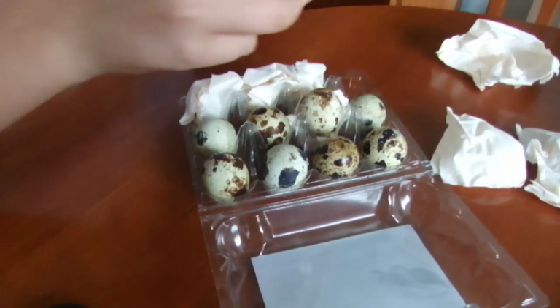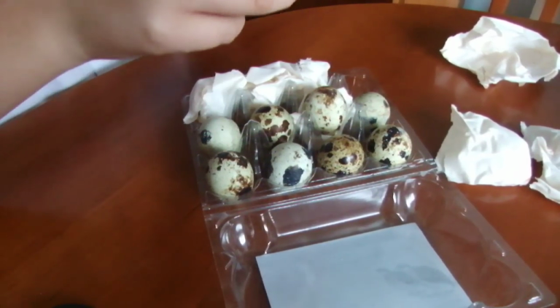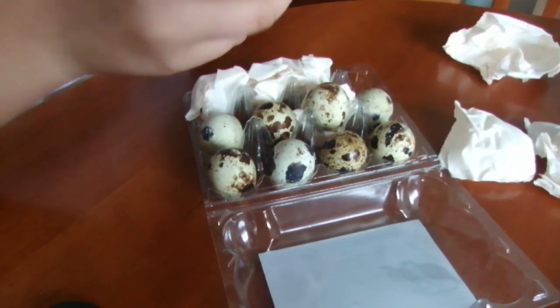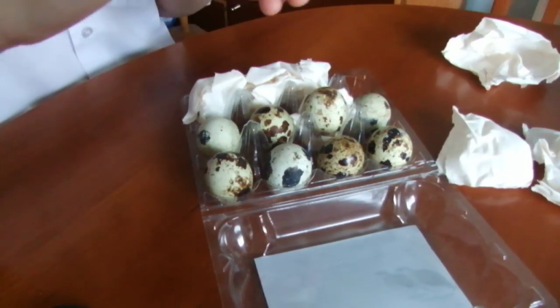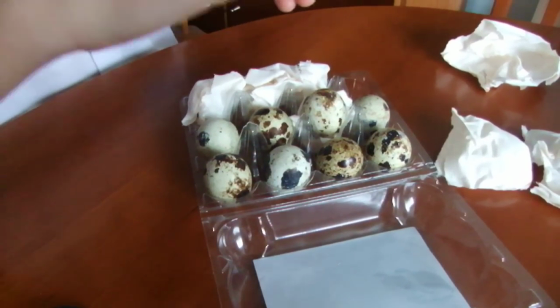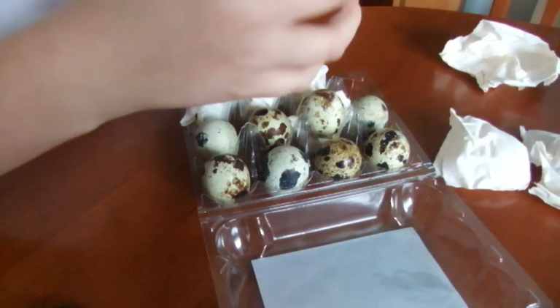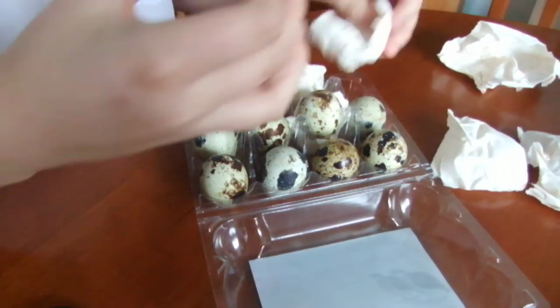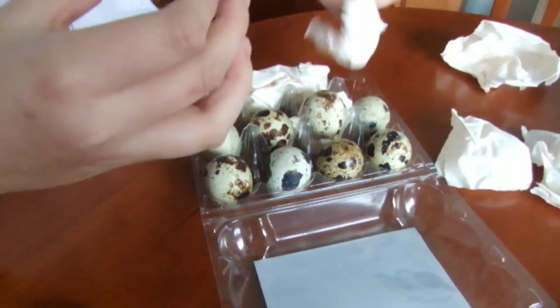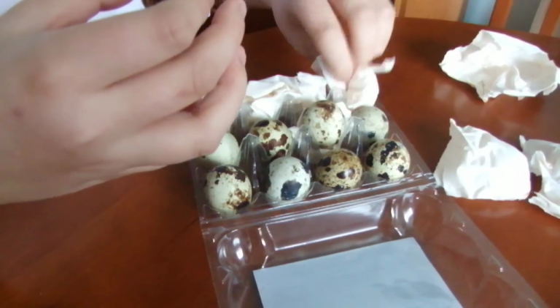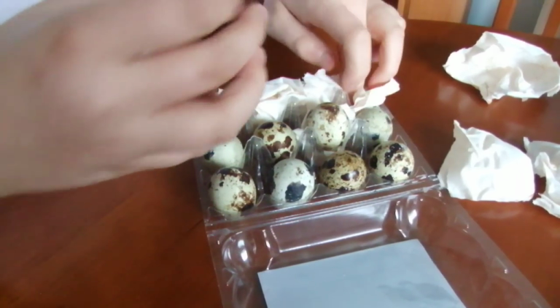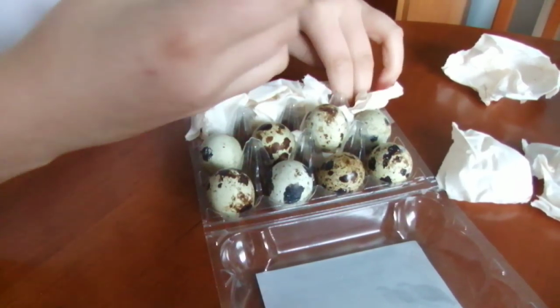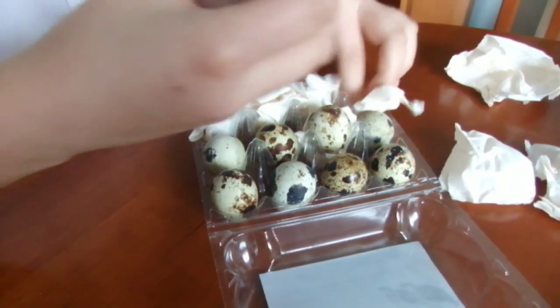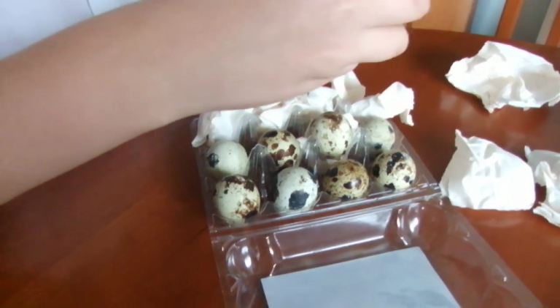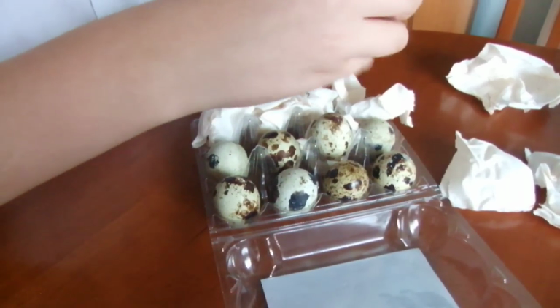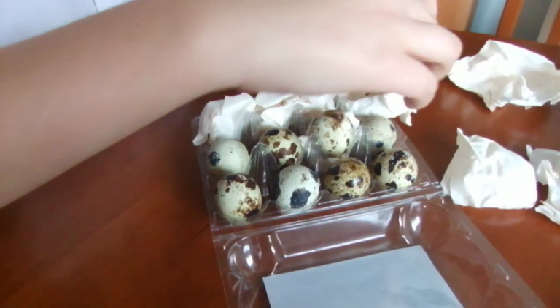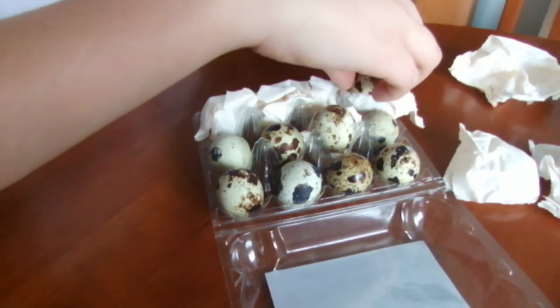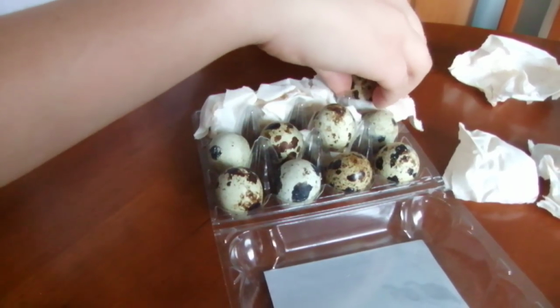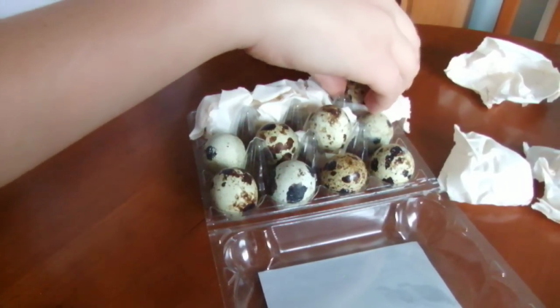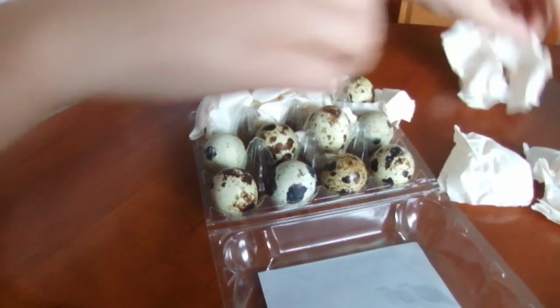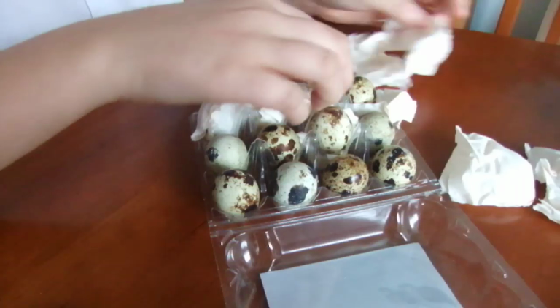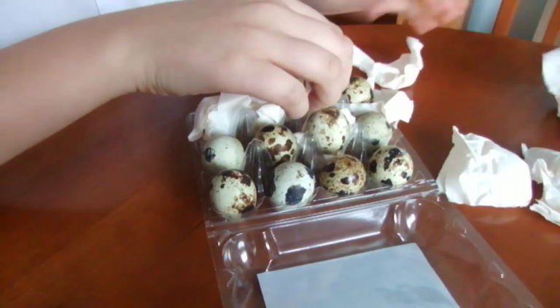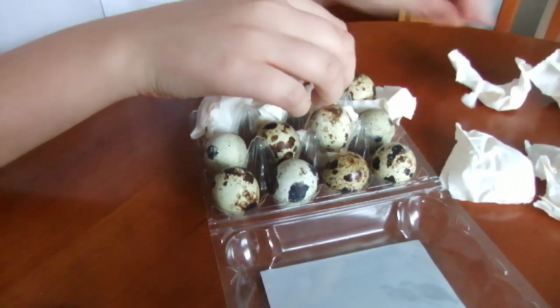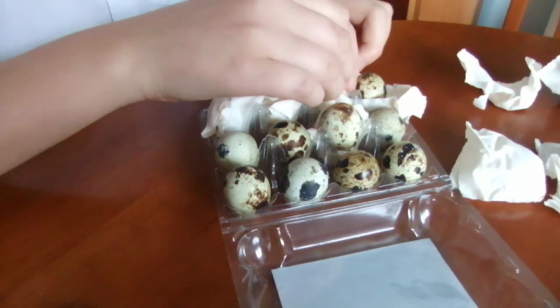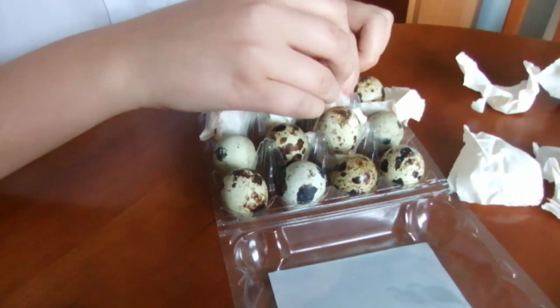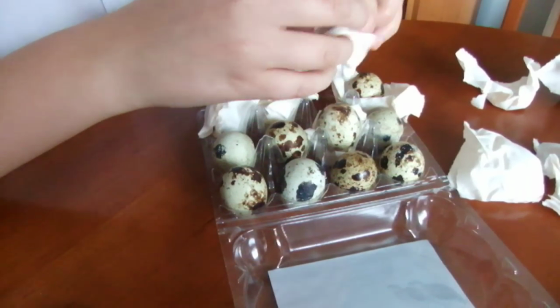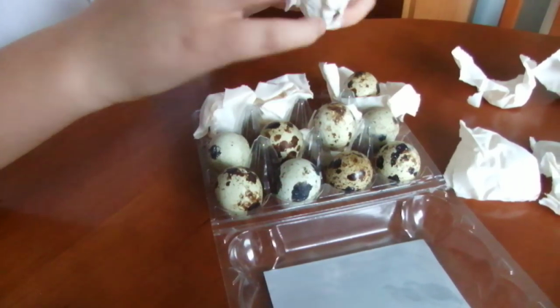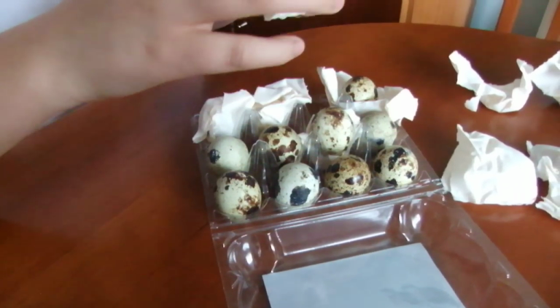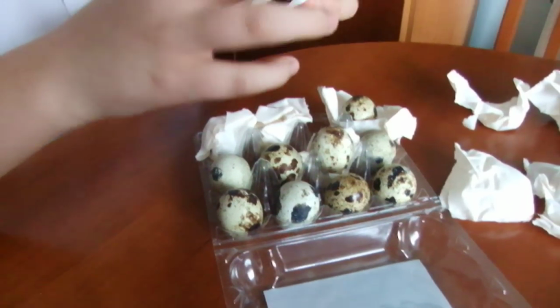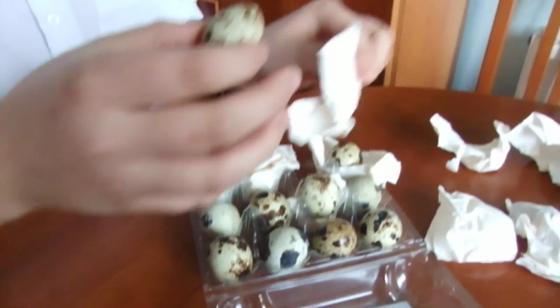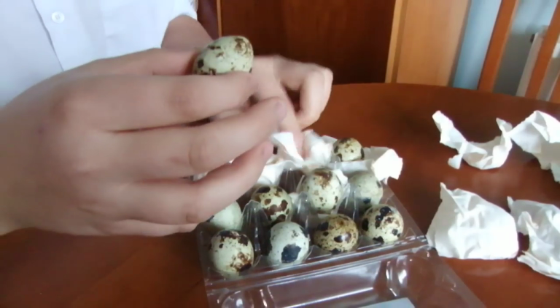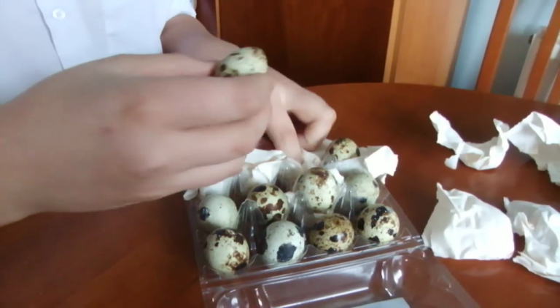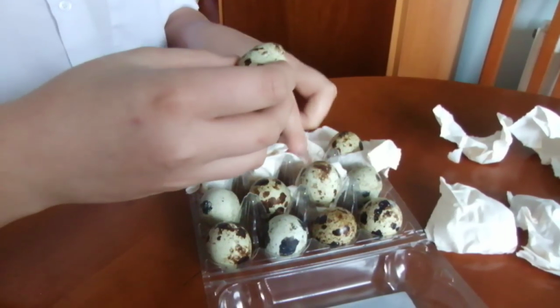Before they go in the incubator you have to check if they've got cracks or anything, because you have to take them out. If you leave cracked eggs in, they will dehydrate and the incubator is quite hot.